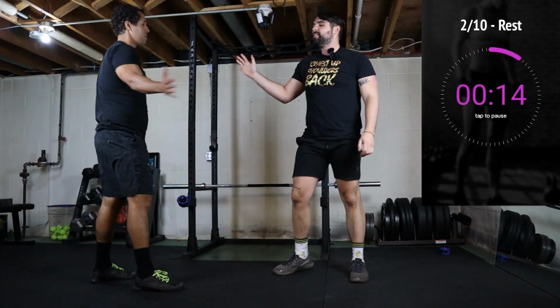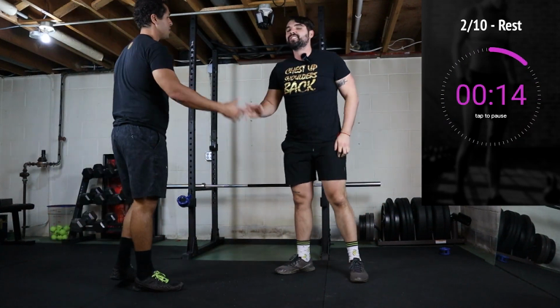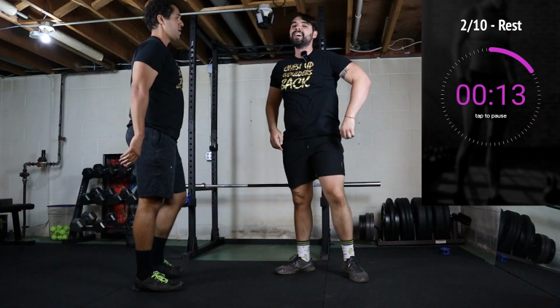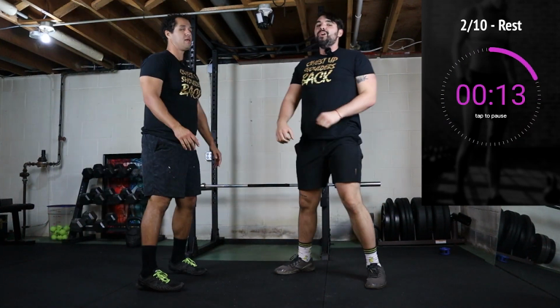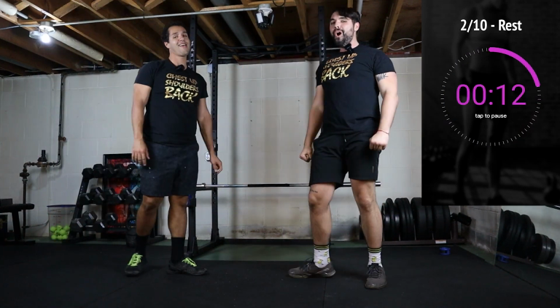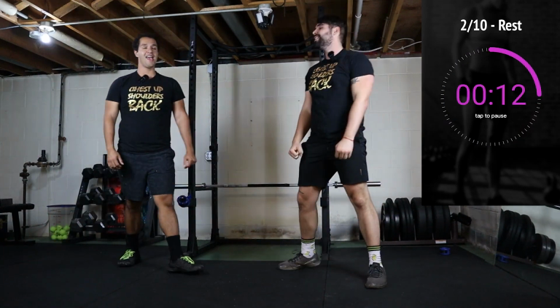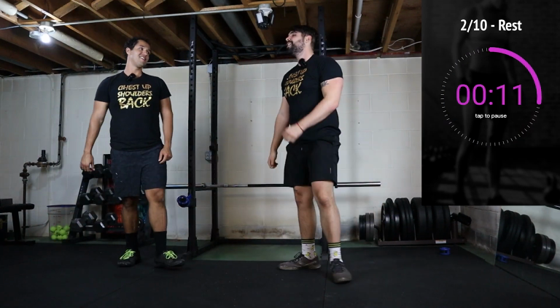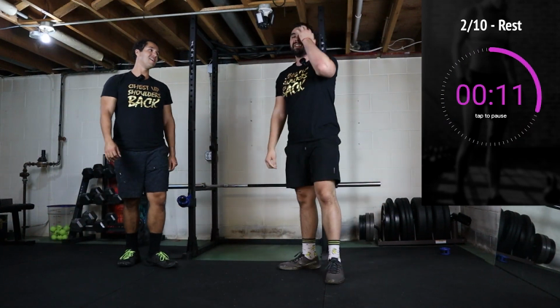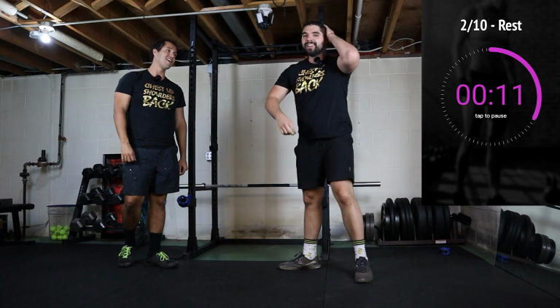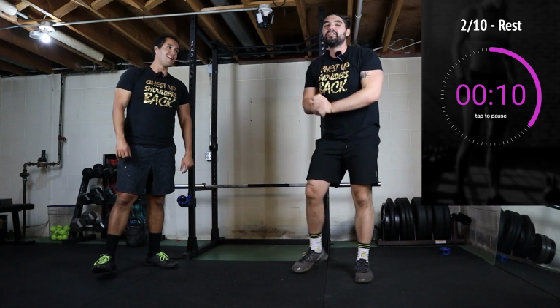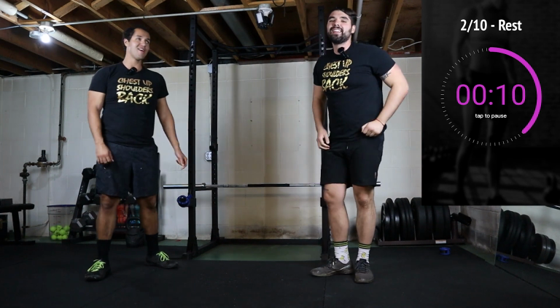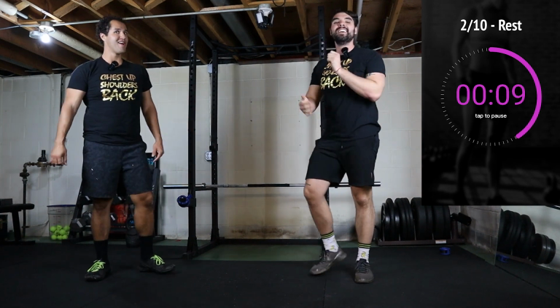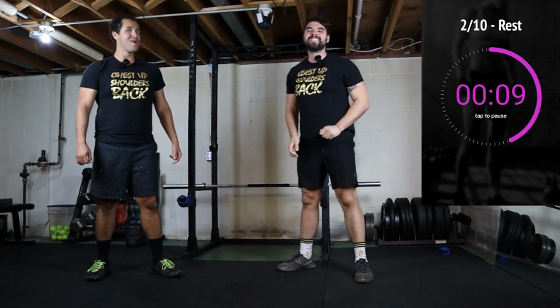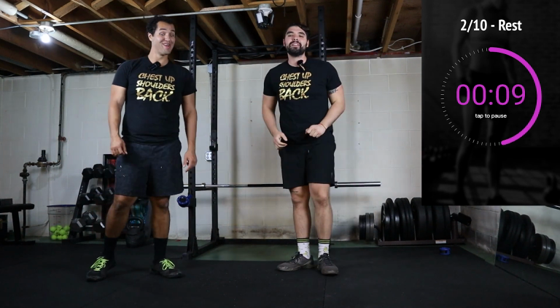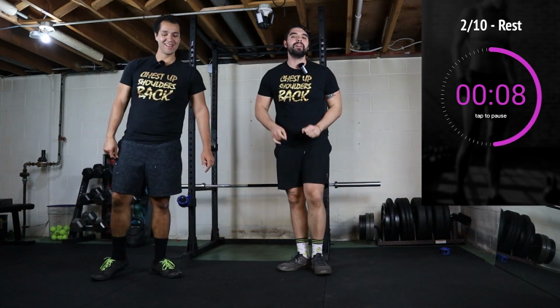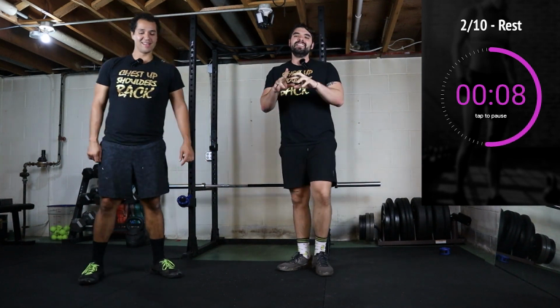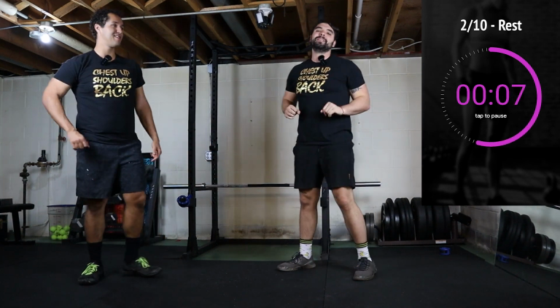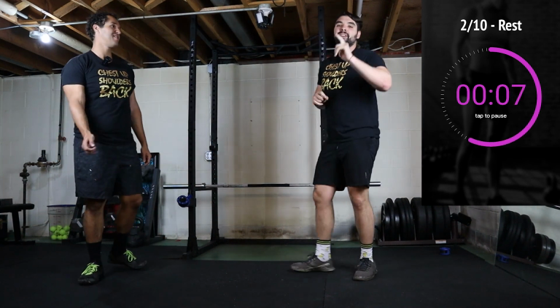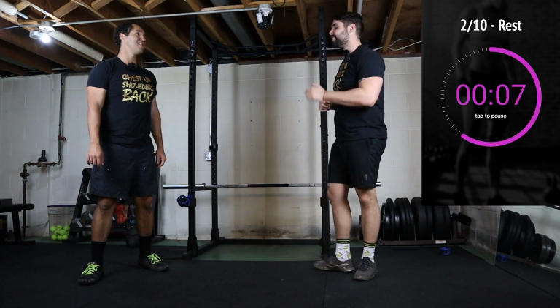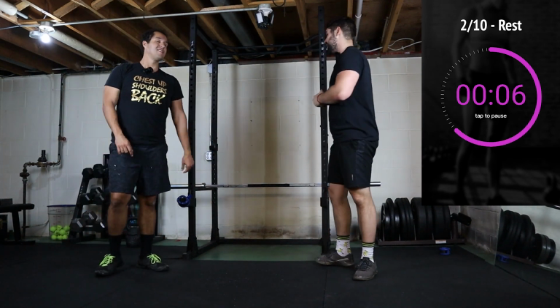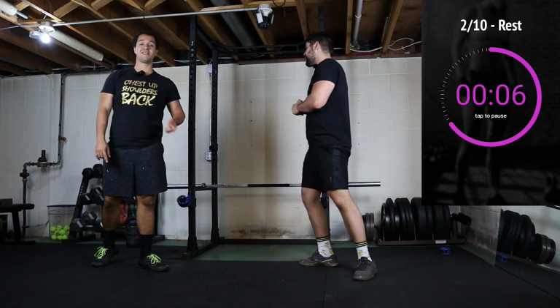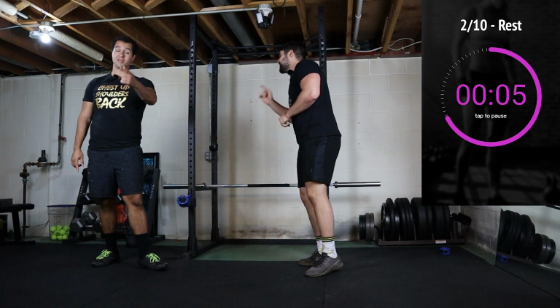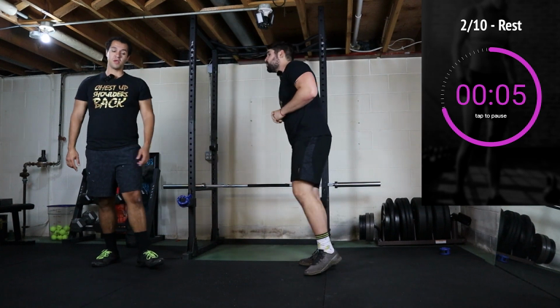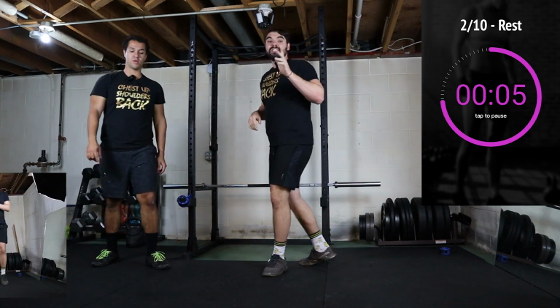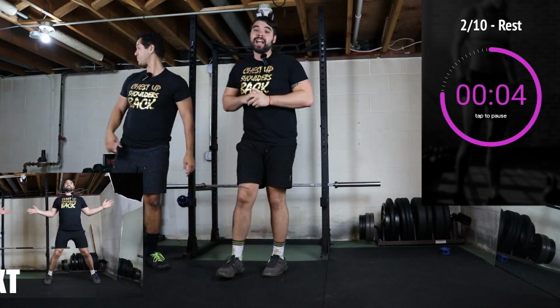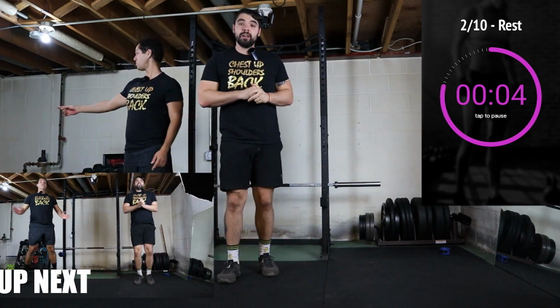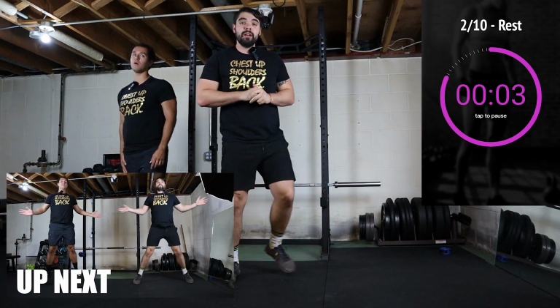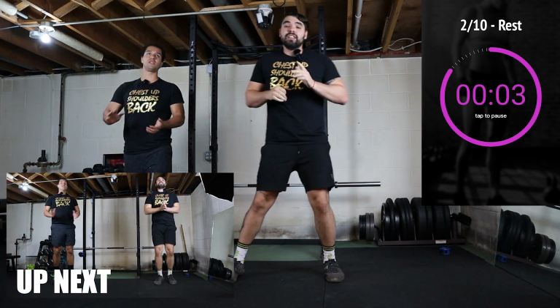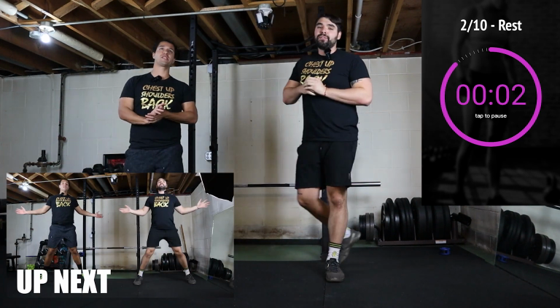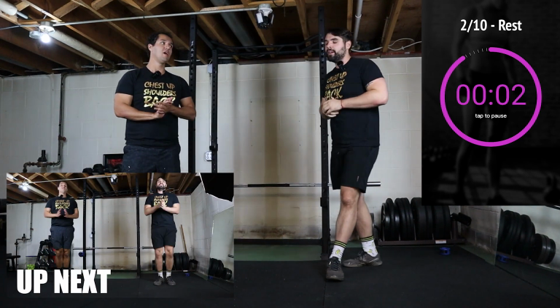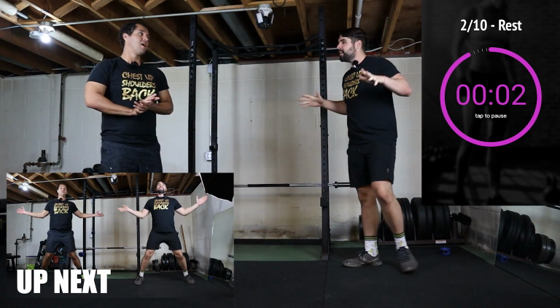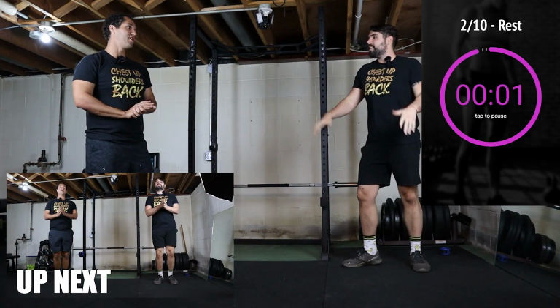15 seconds of rest. We're already feeling it. If you need something more difficult, give us a comment down below — let us know what we can do for you. Next movement is seal jacks. I love seal jacks, these ones are fun.